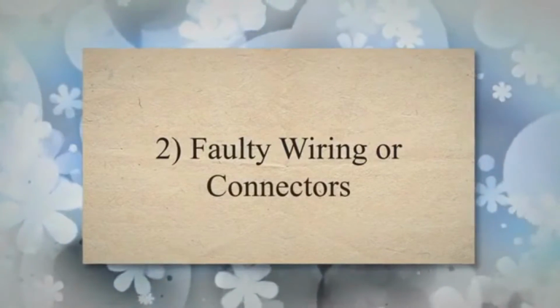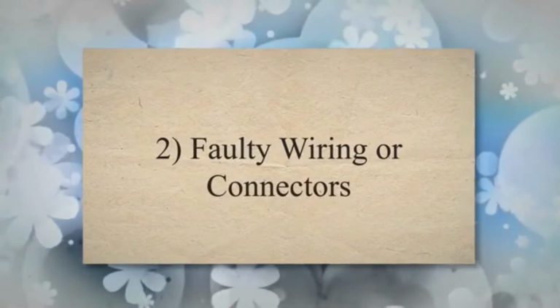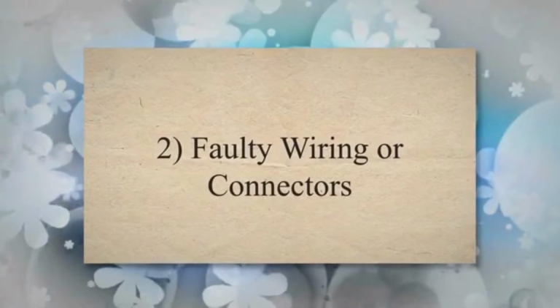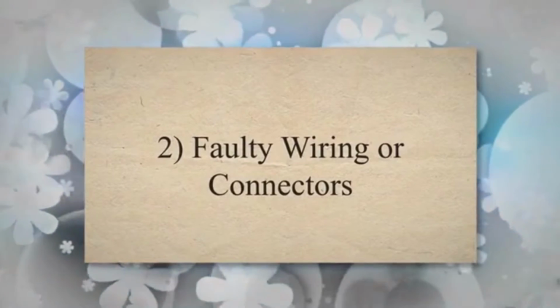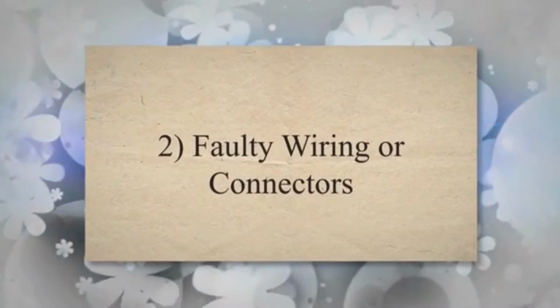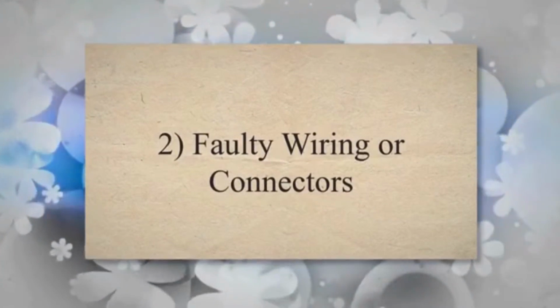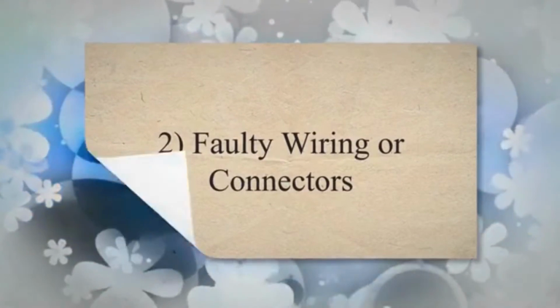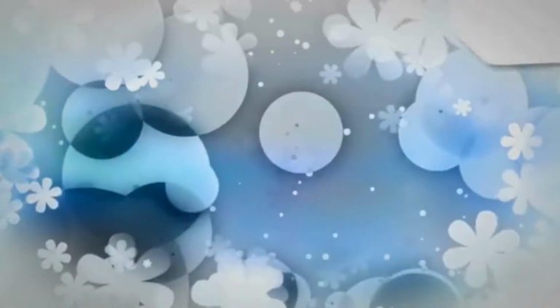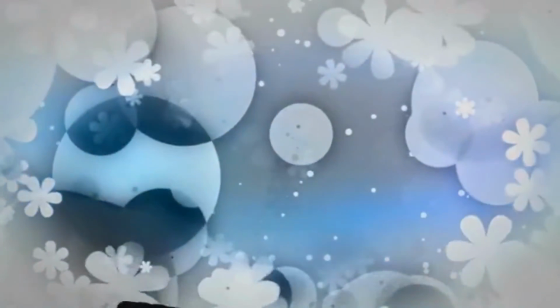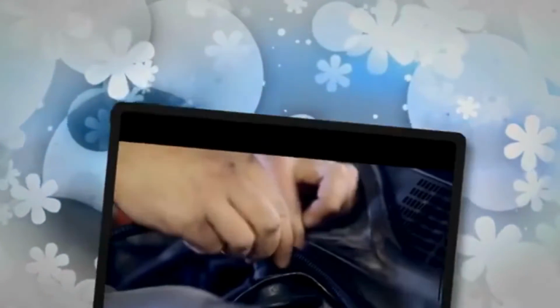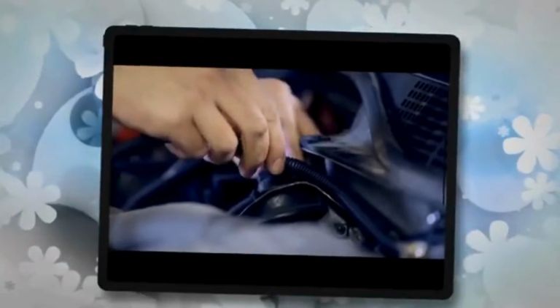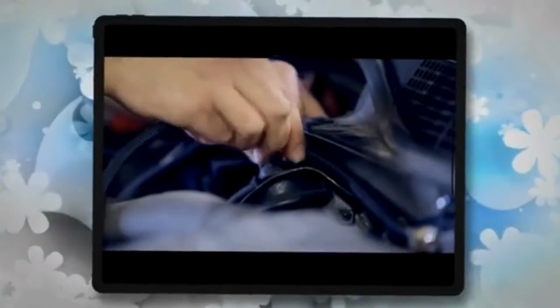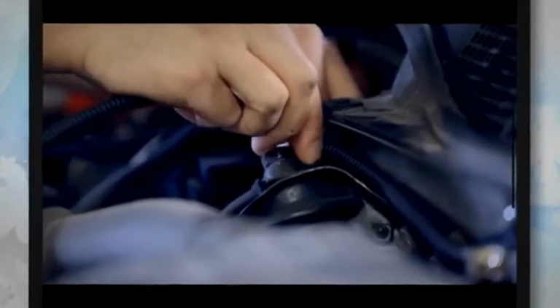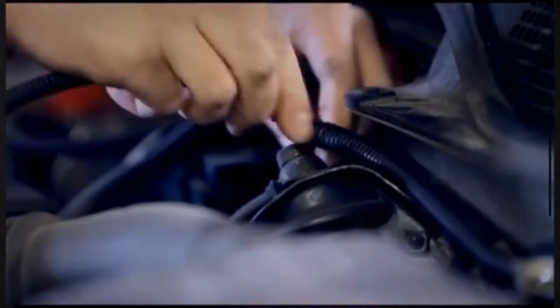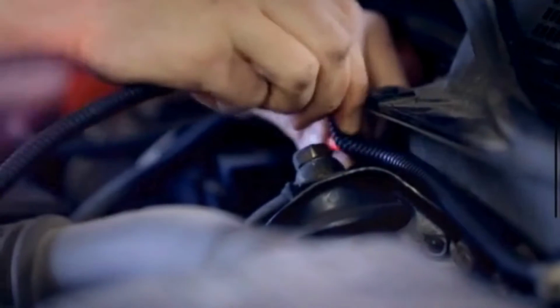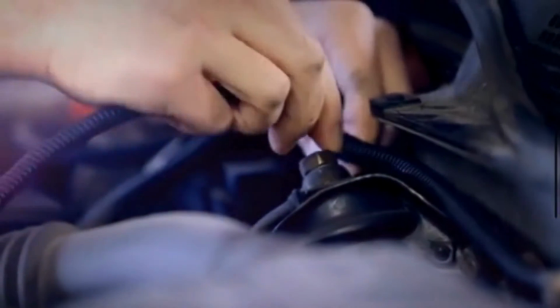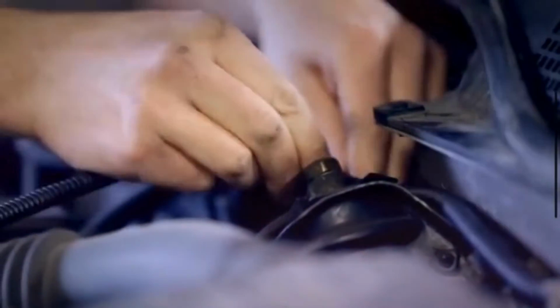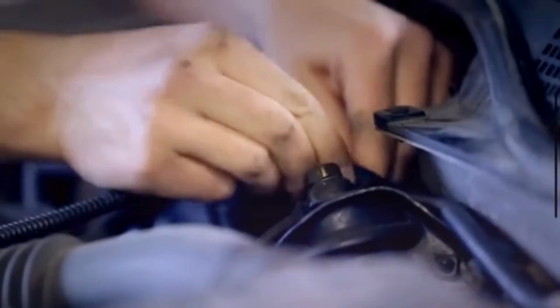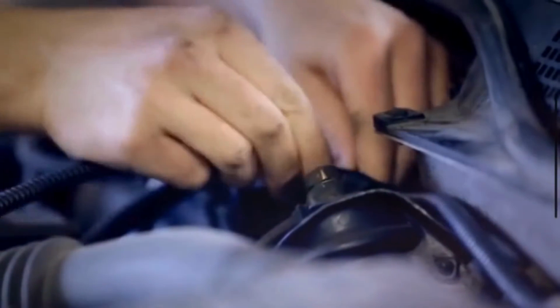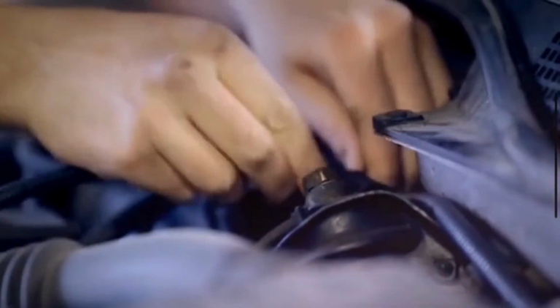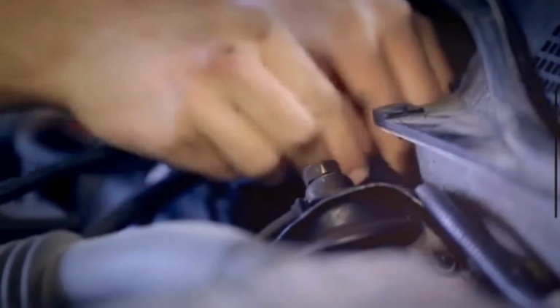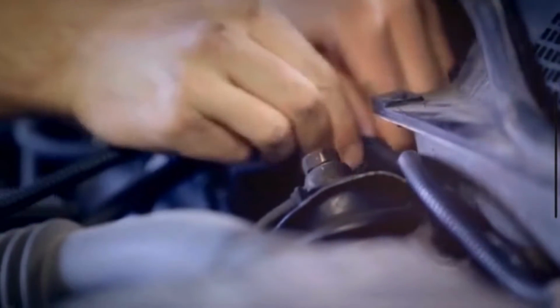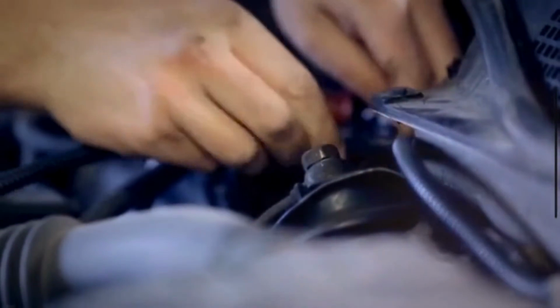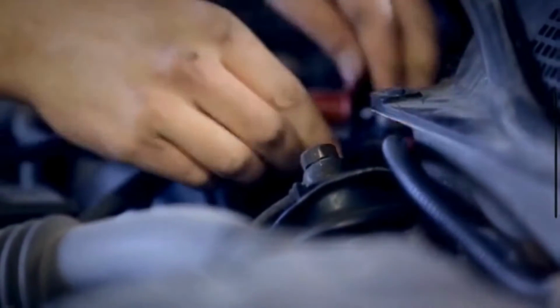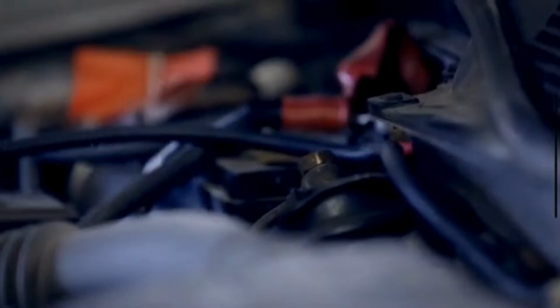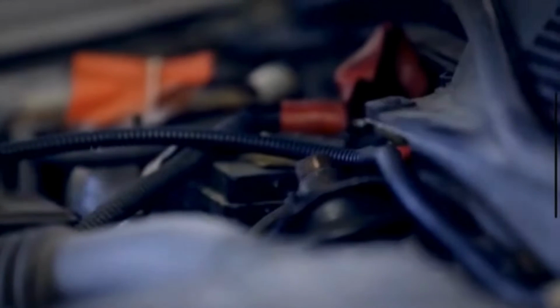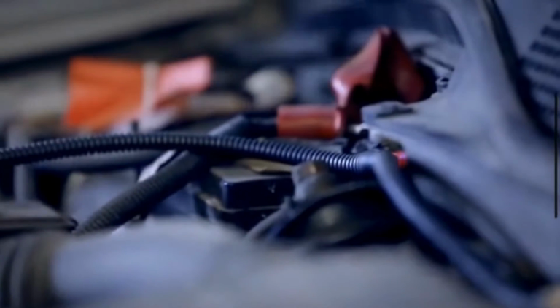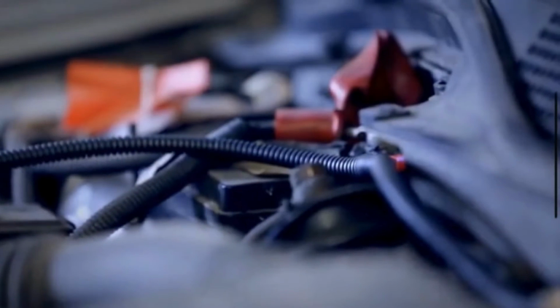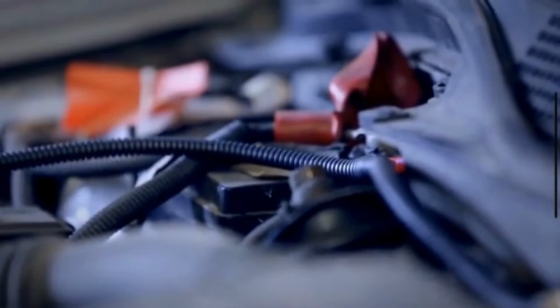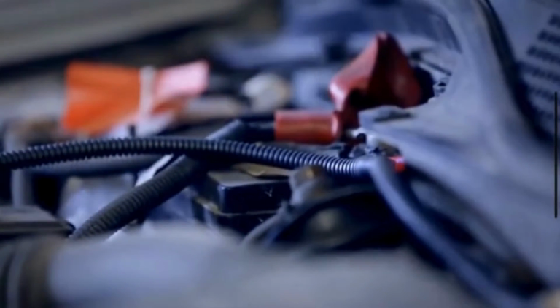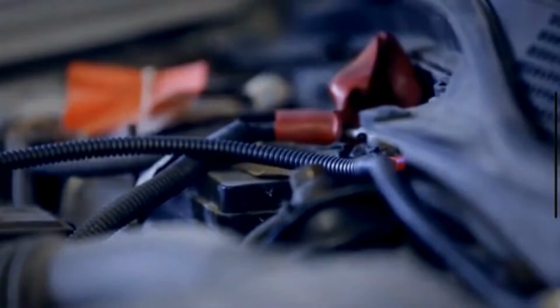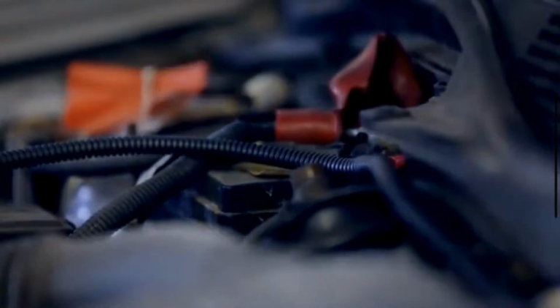Faulty wiring or connectors: The wiring and connectors in the output speed sensor circuit may be damaged, corroded, or disconnected. This can result in a poor electrical connection and trigger the P0720 code.